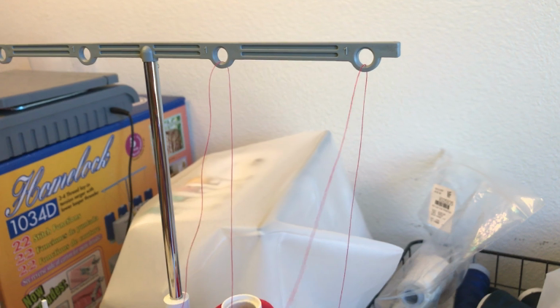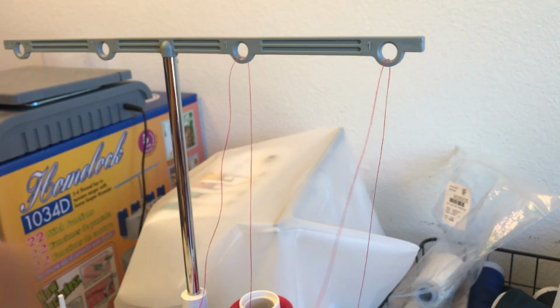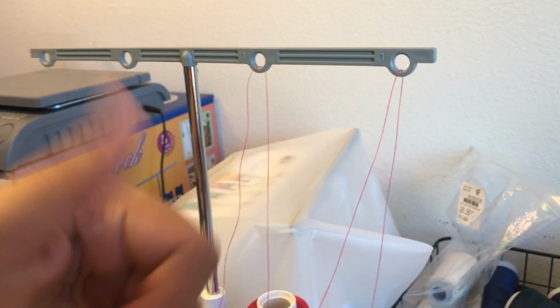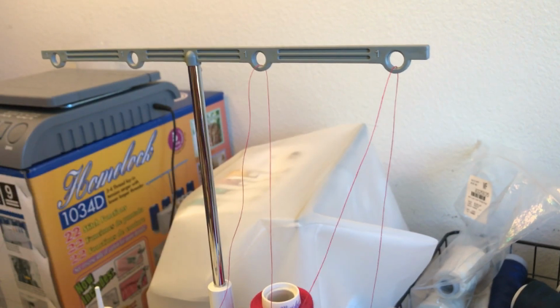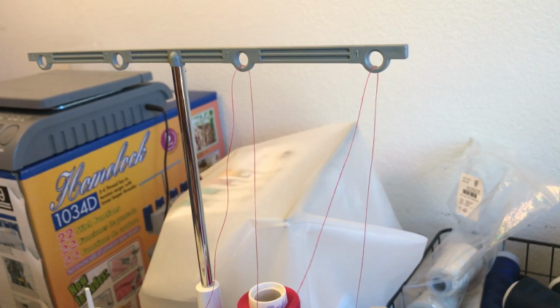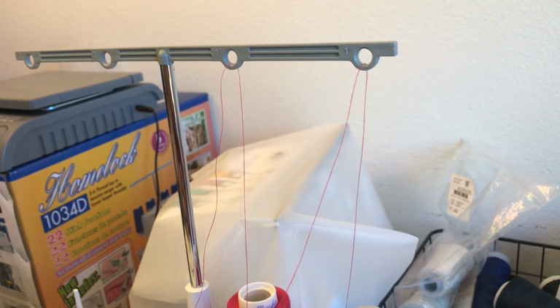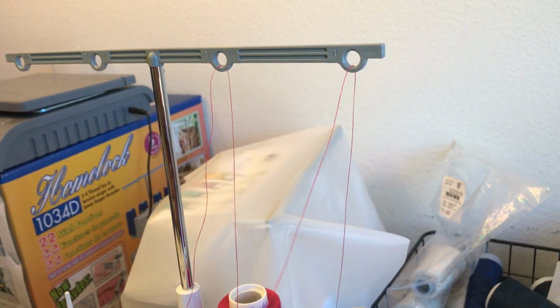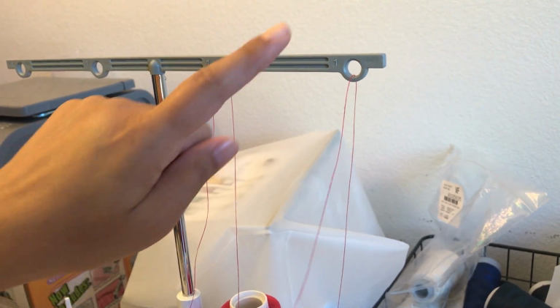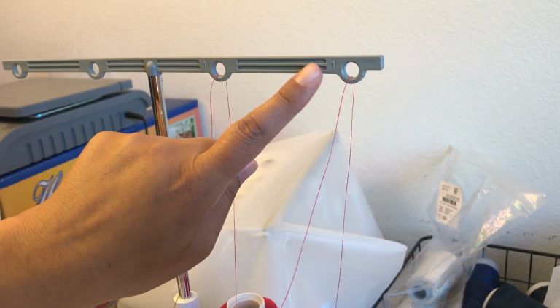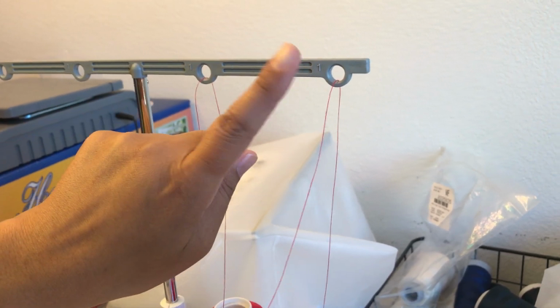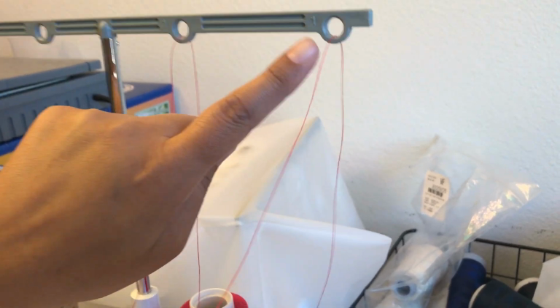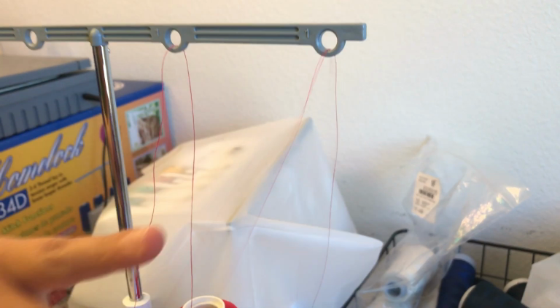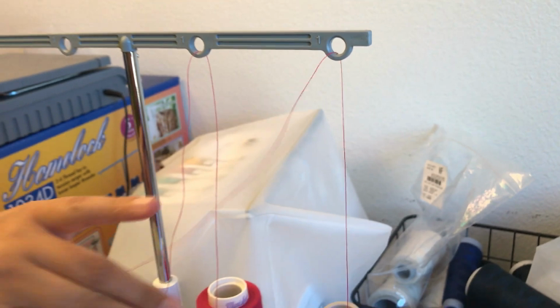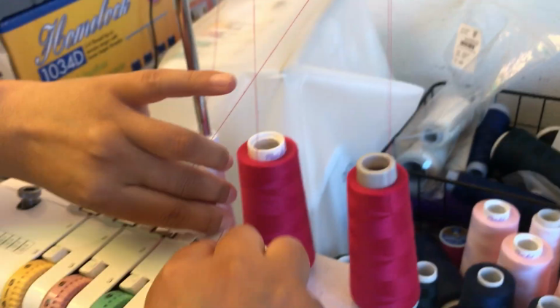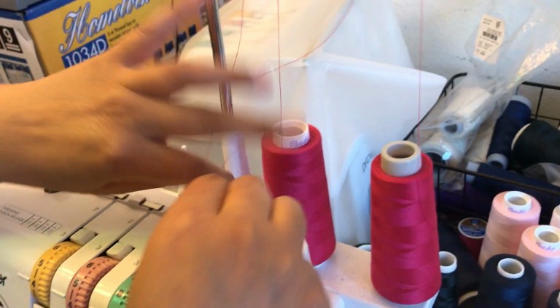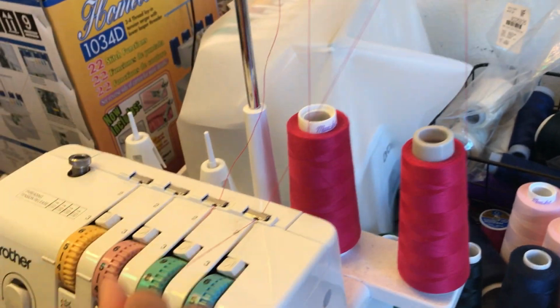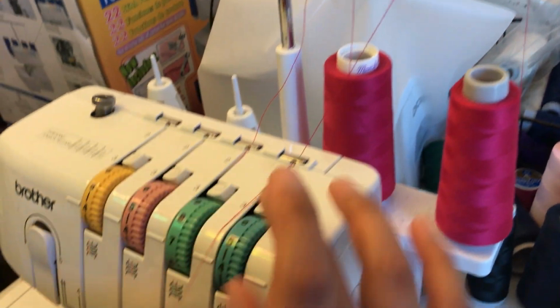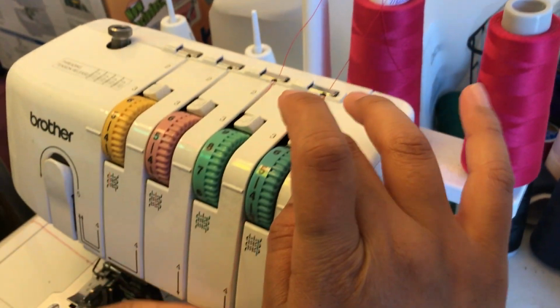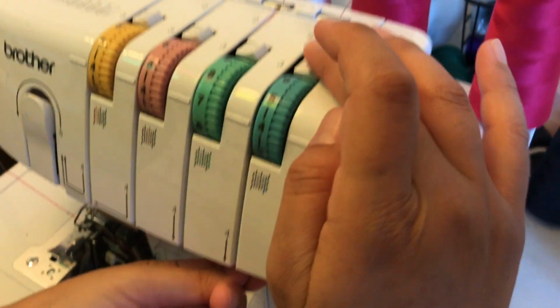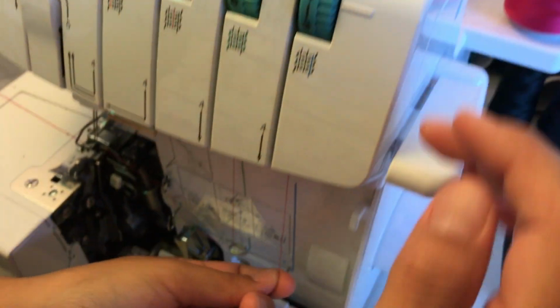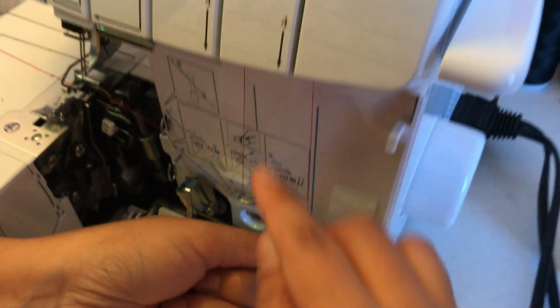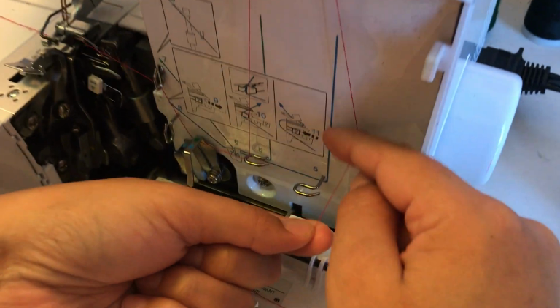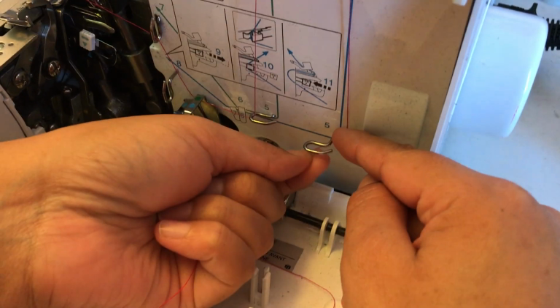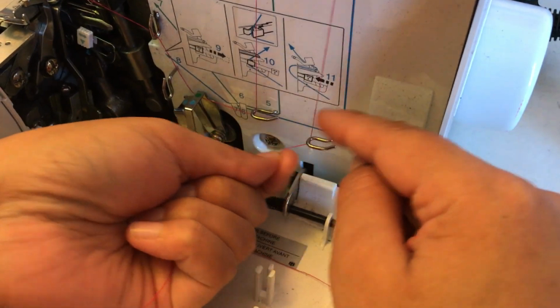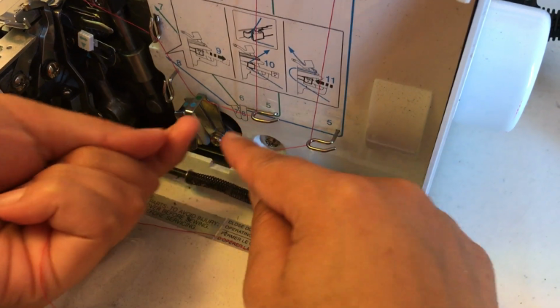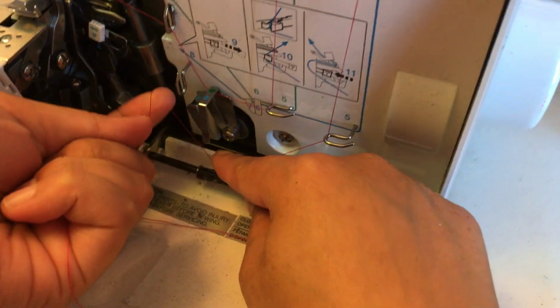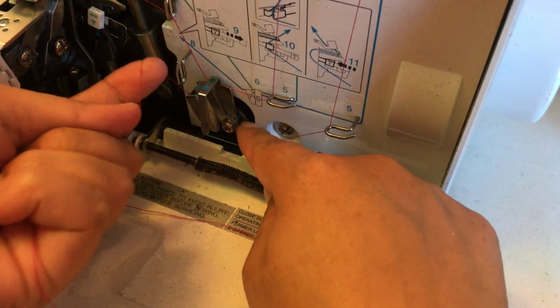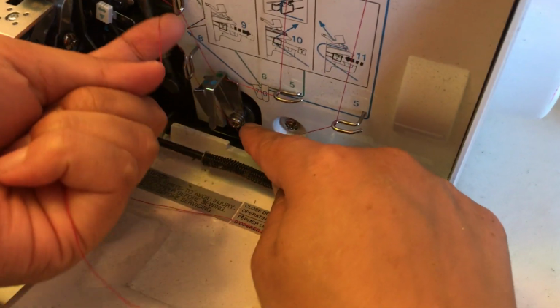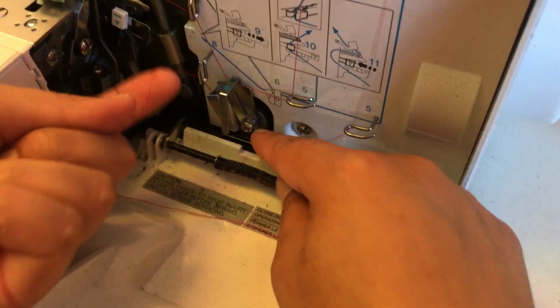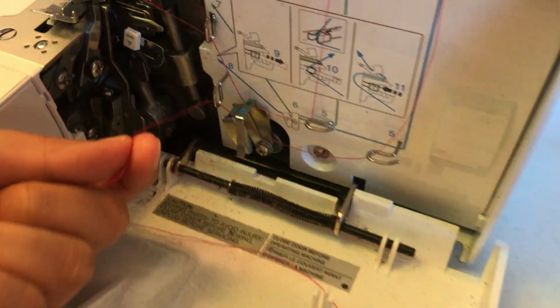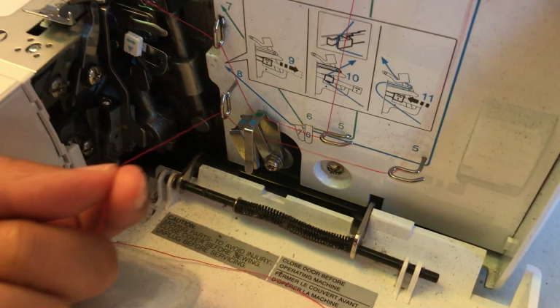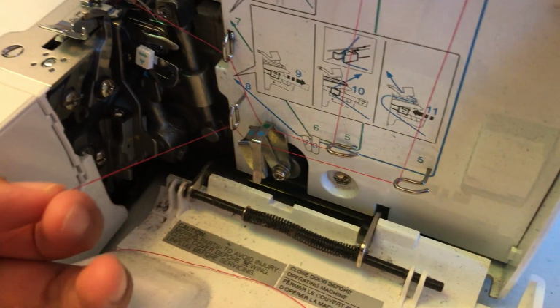This is me threading the lower looper. 1, 2, 3, 4 down, 5, 6, 7, 8.